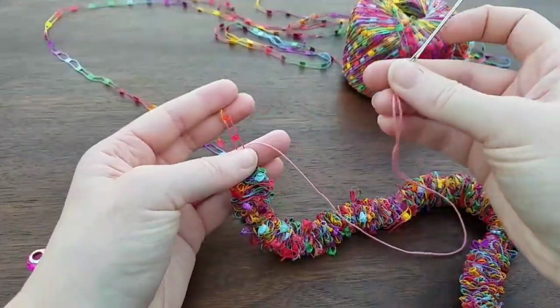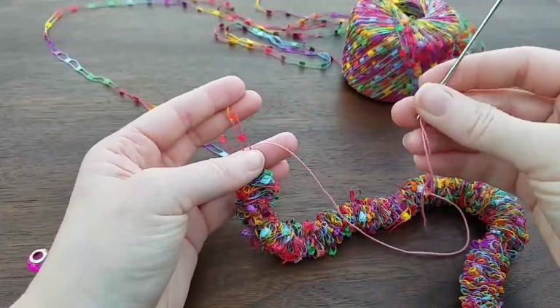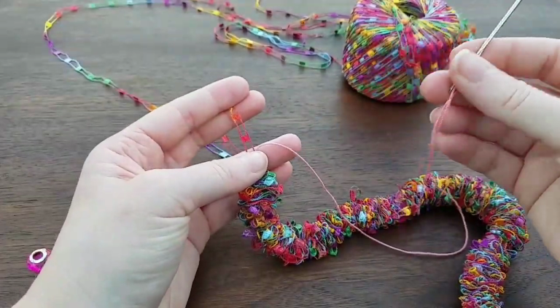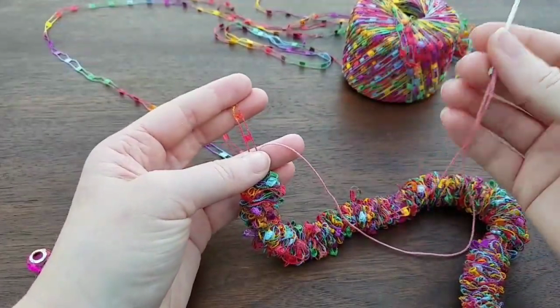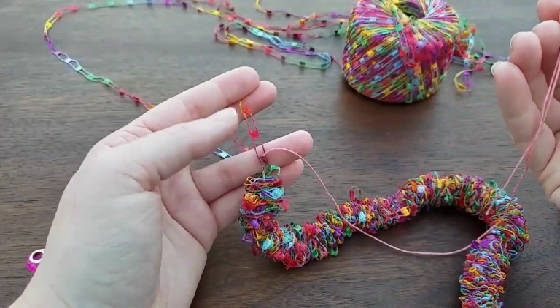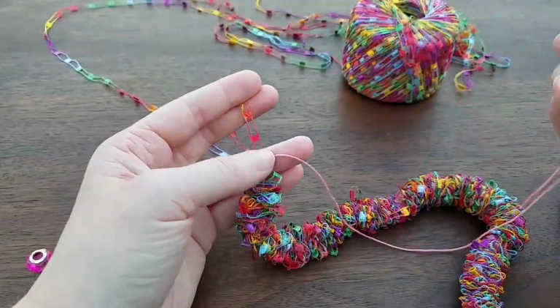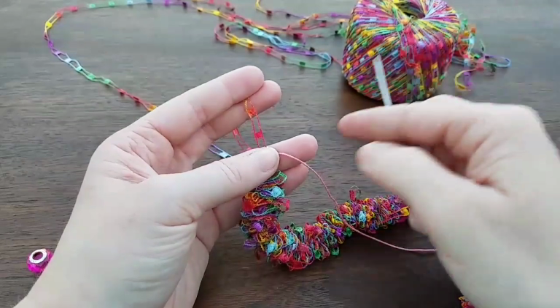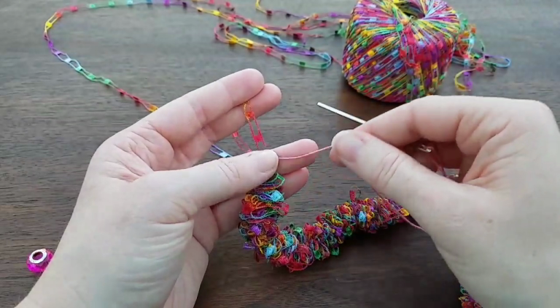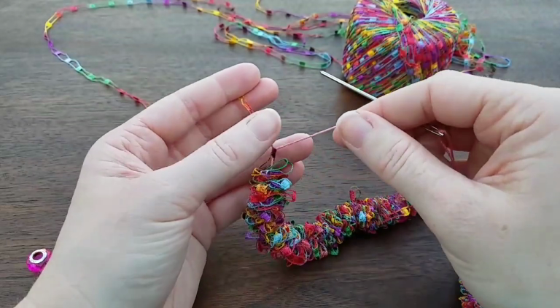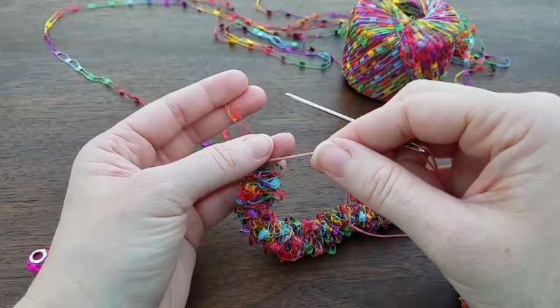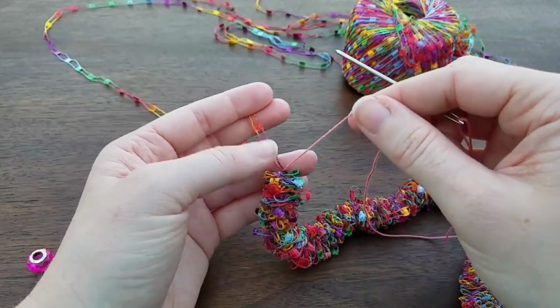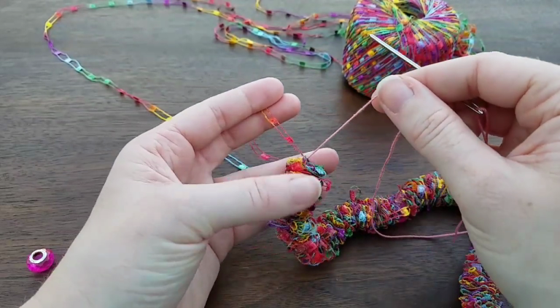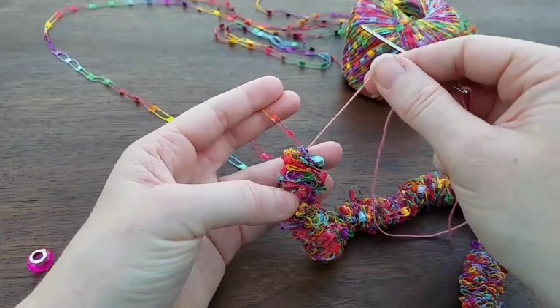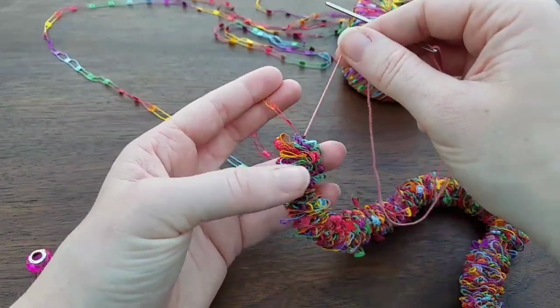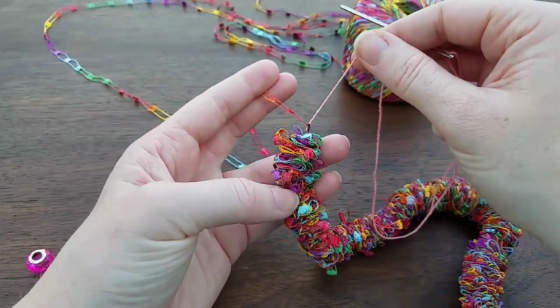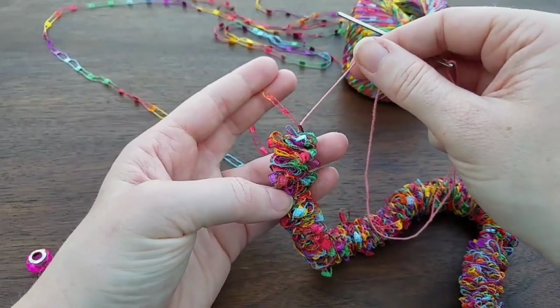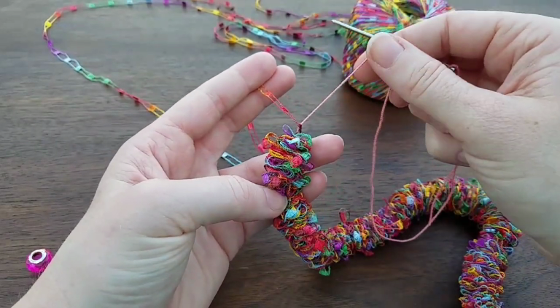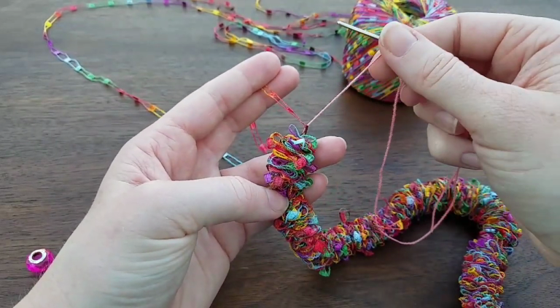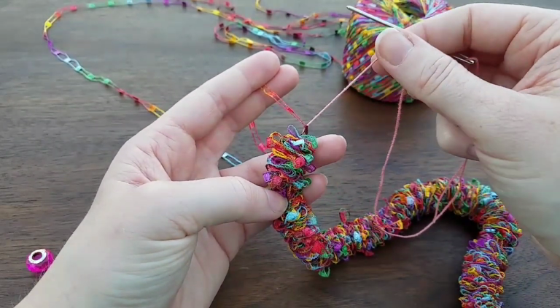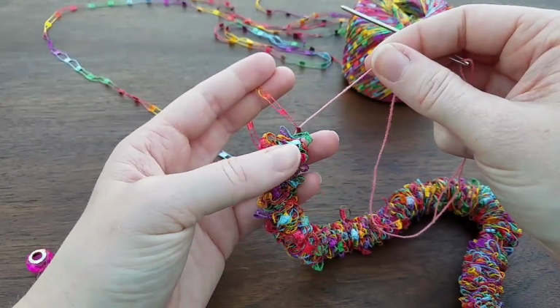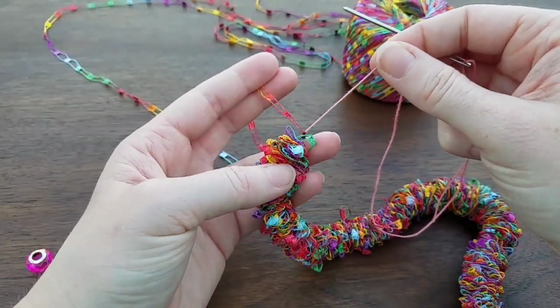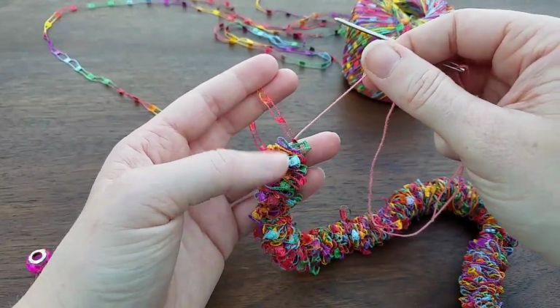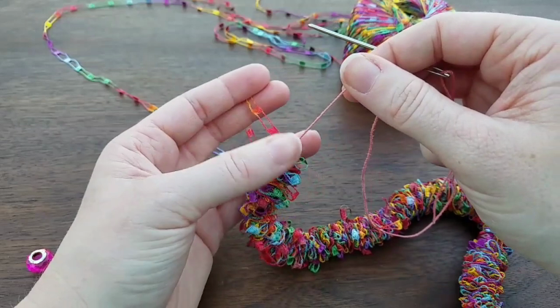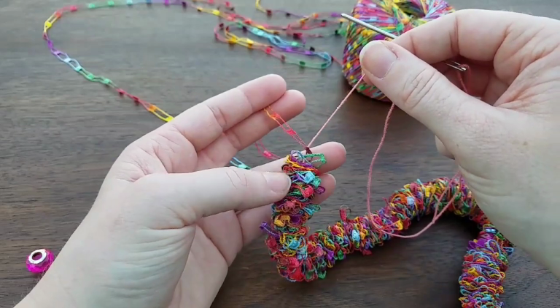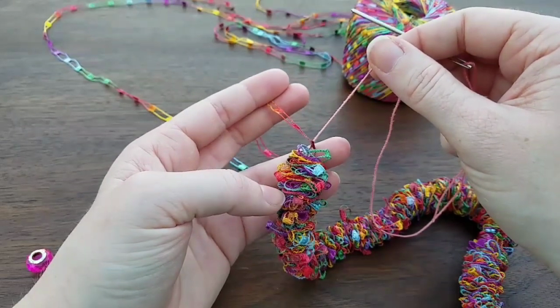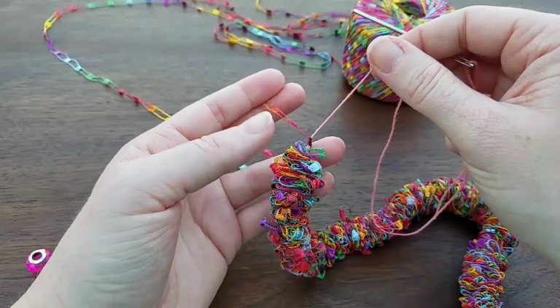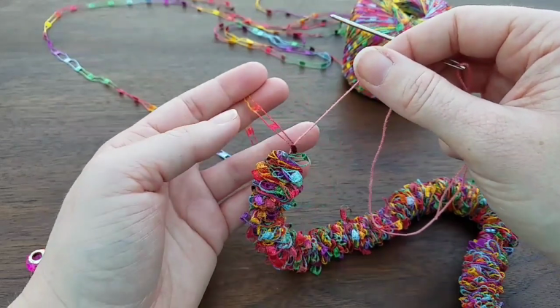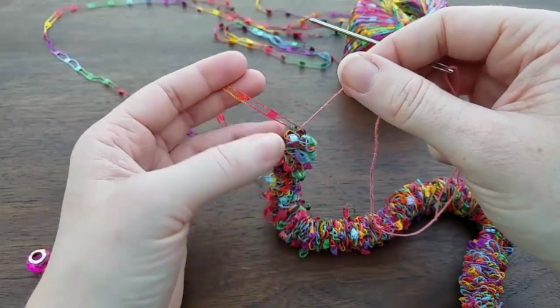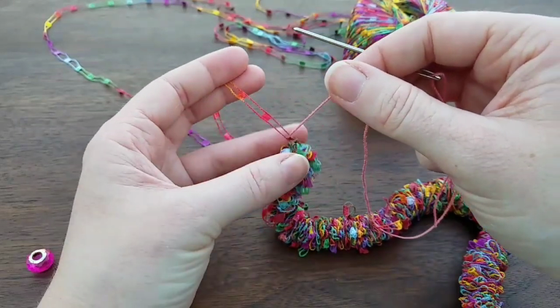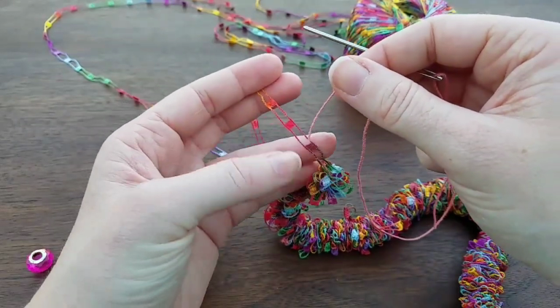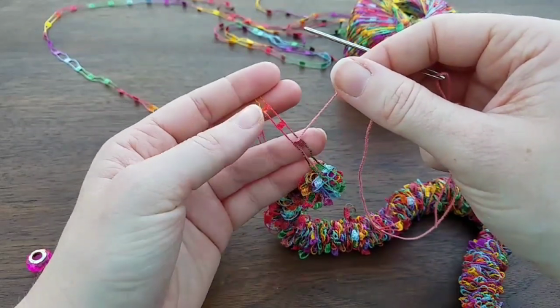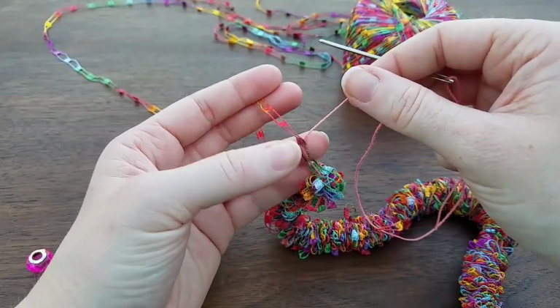I have my needle threaded. I'm using a cotton thread — I think this might be a size 10 — and then go ahead and start our technique.